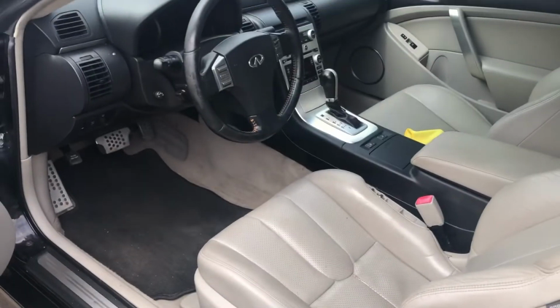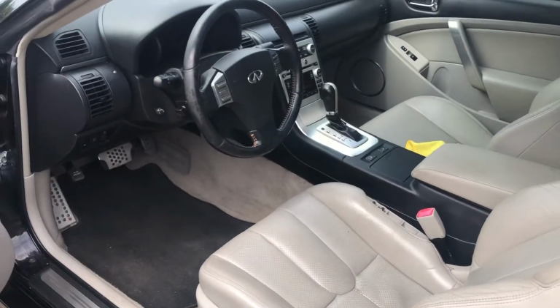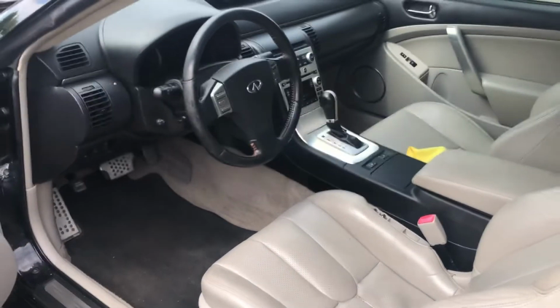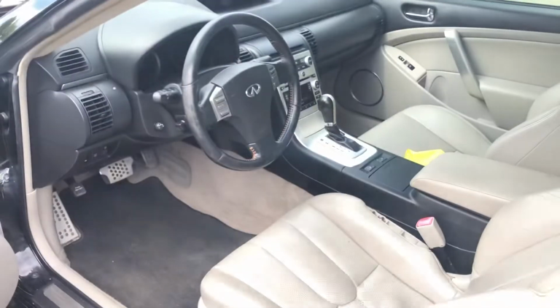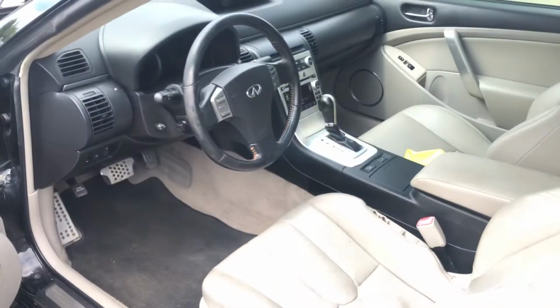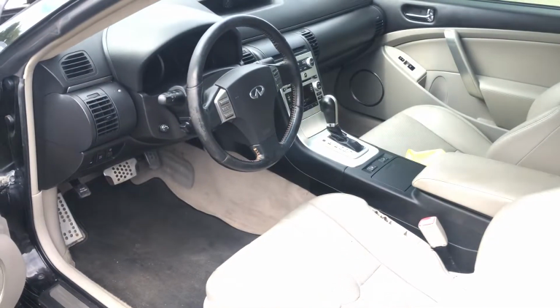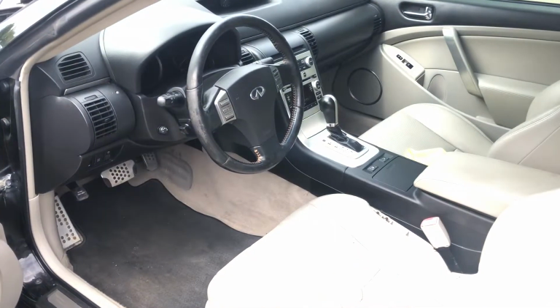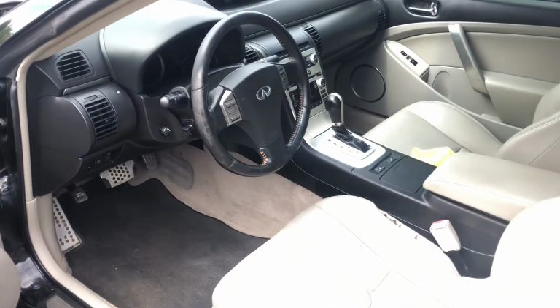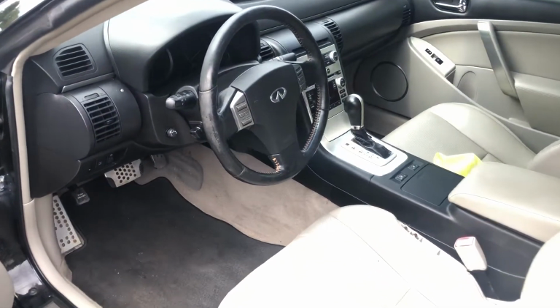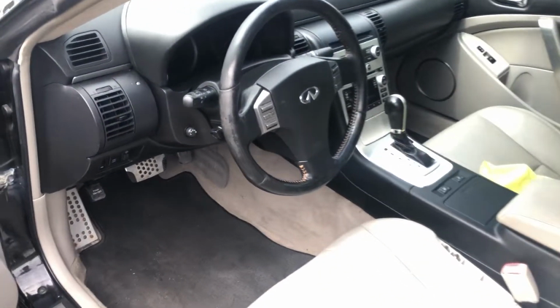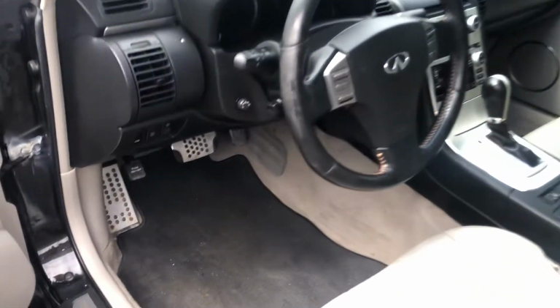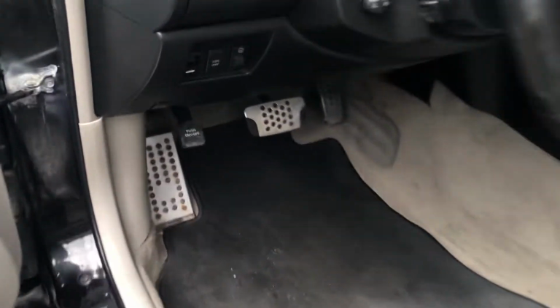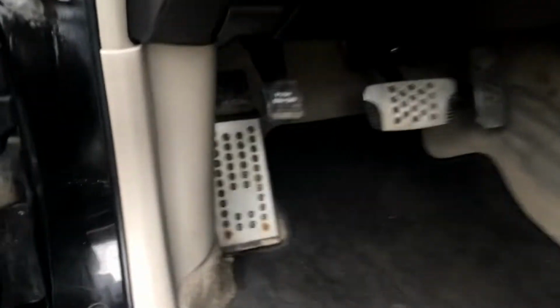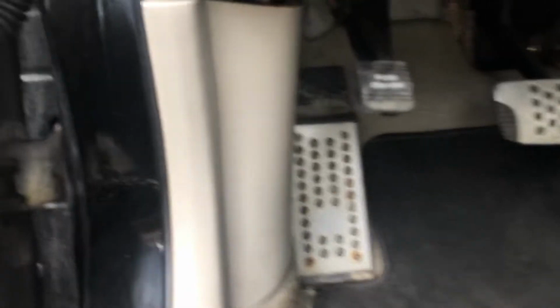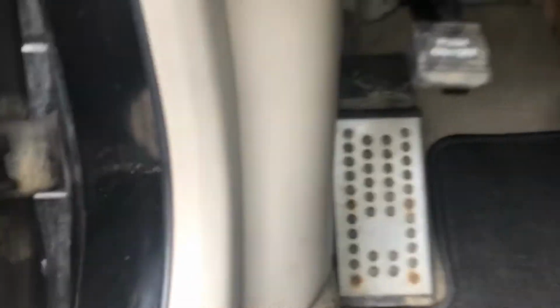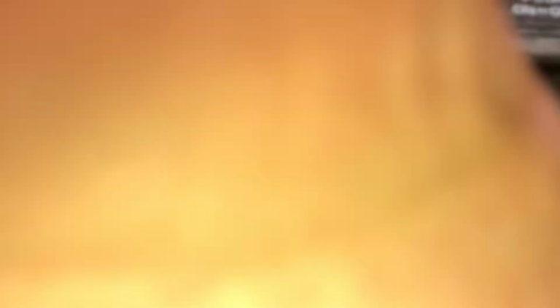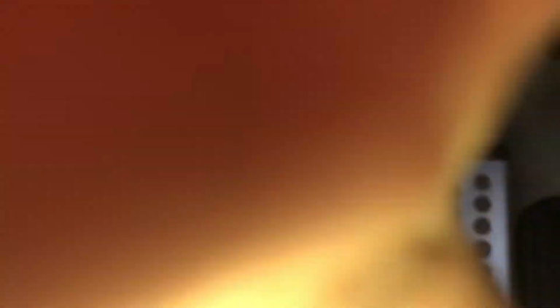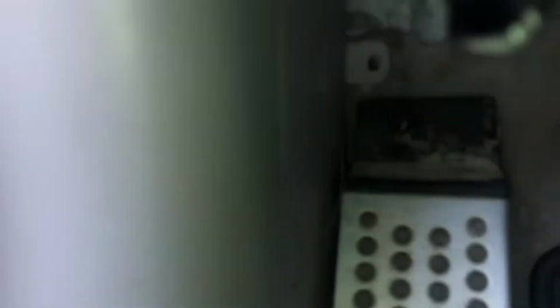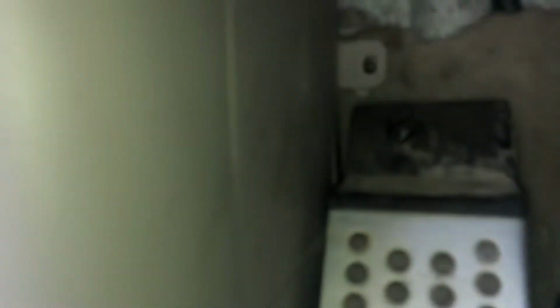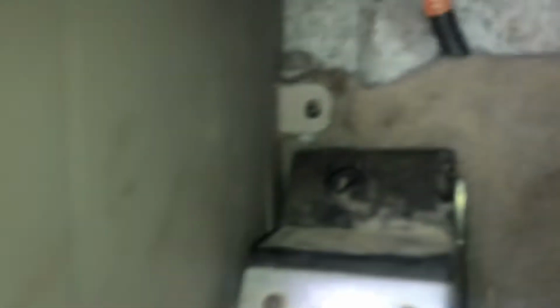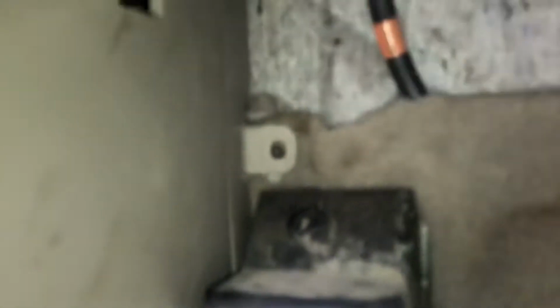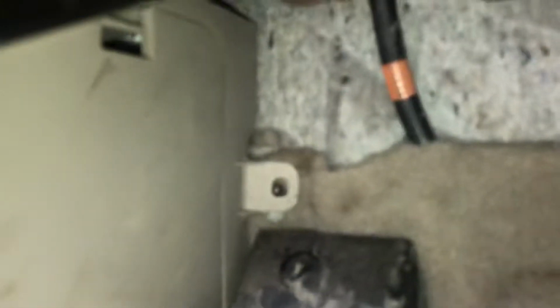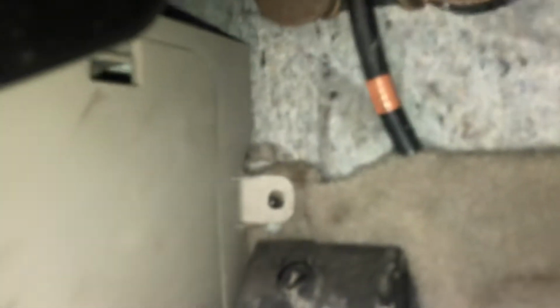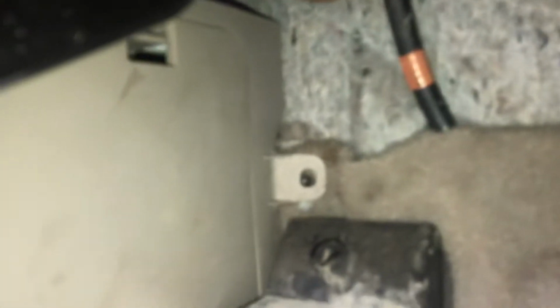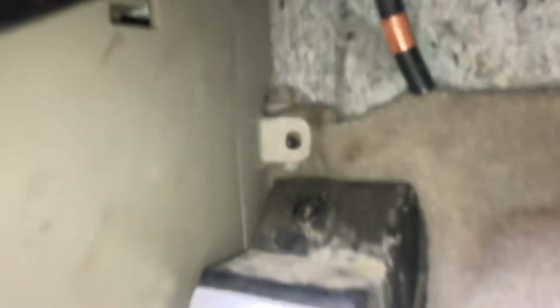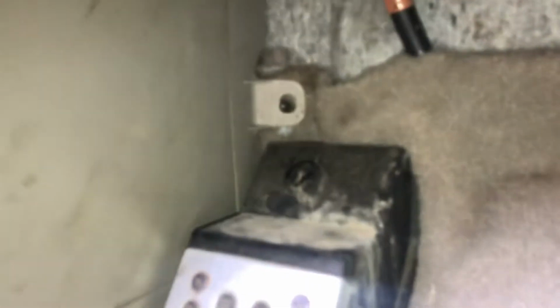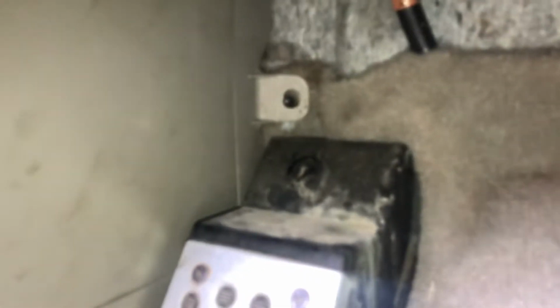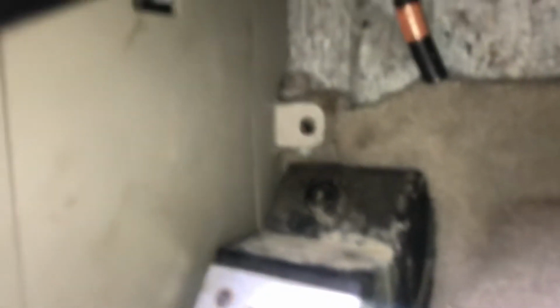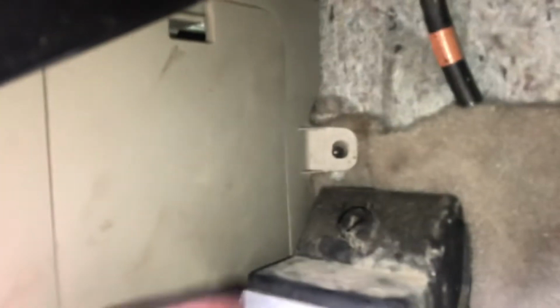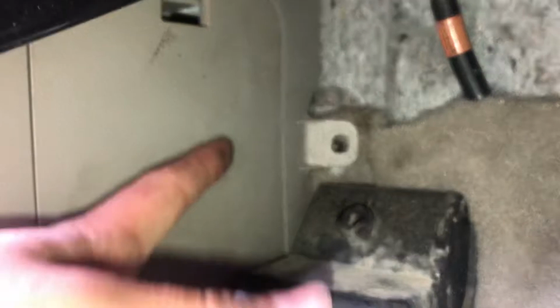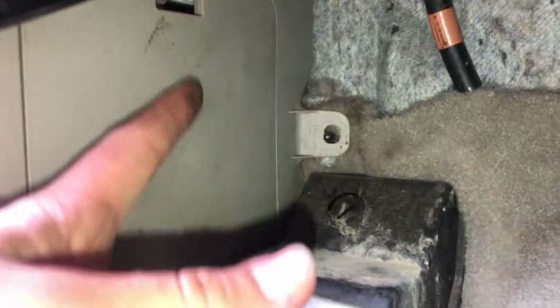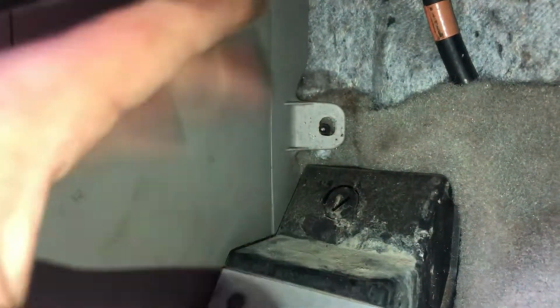The third fuse box location is on the driver's side of the car, located right over here.